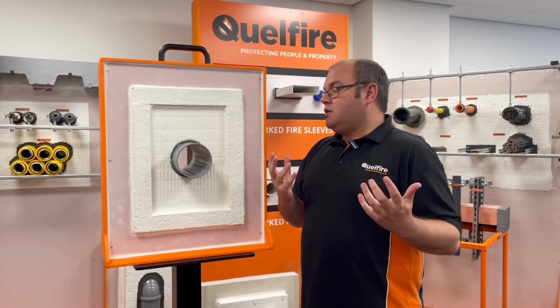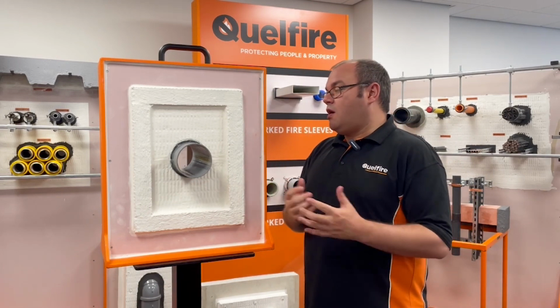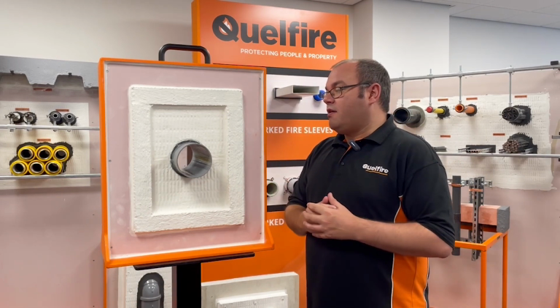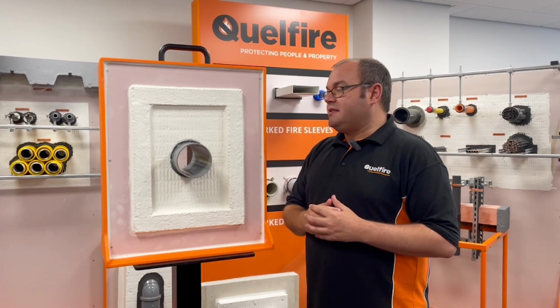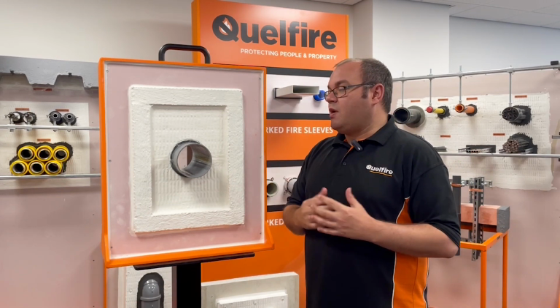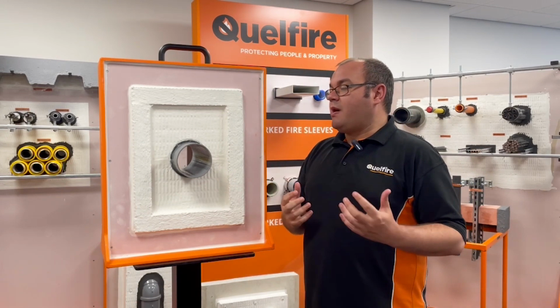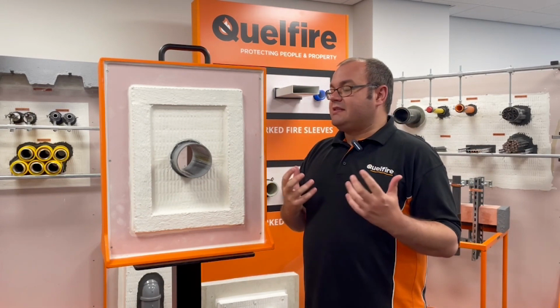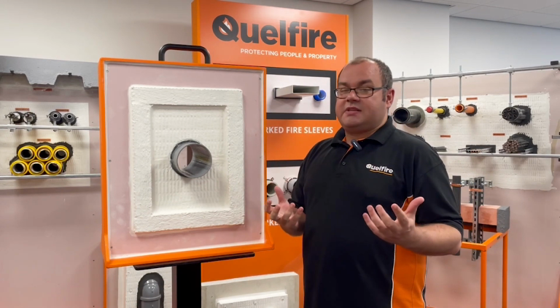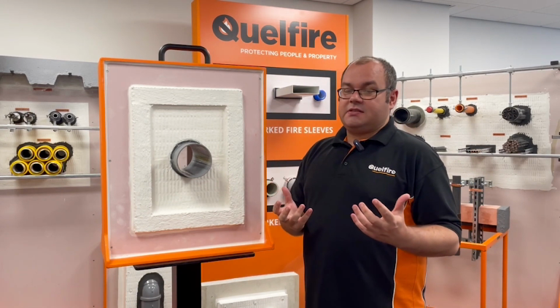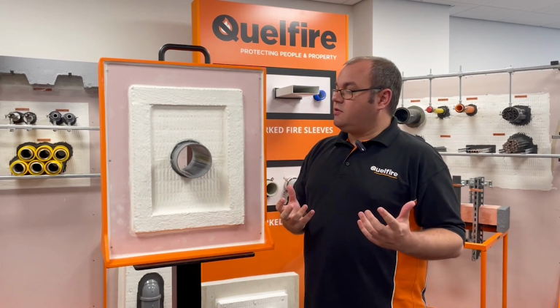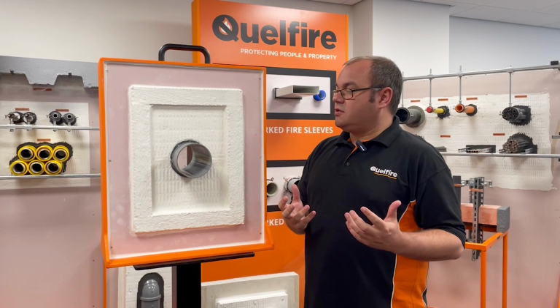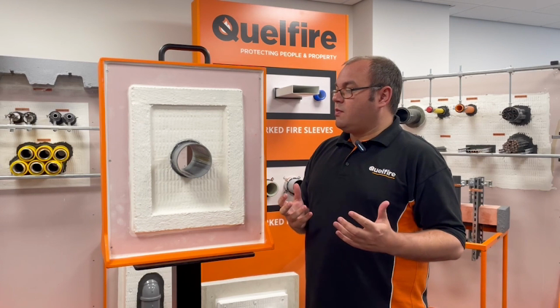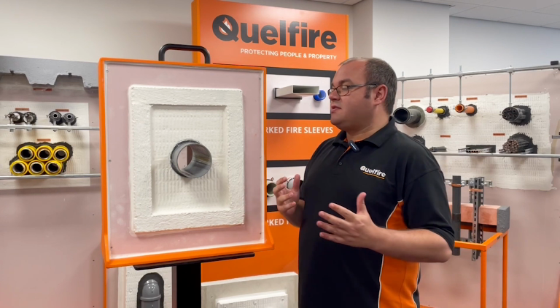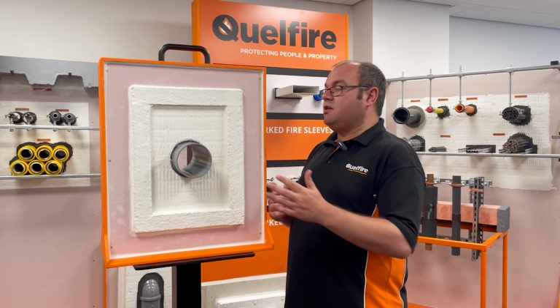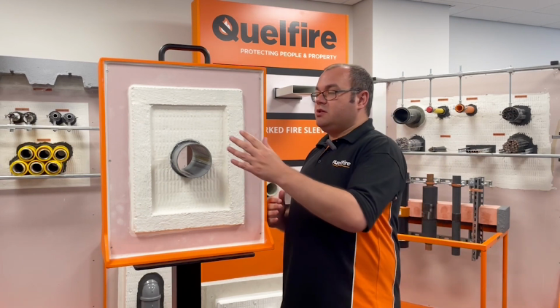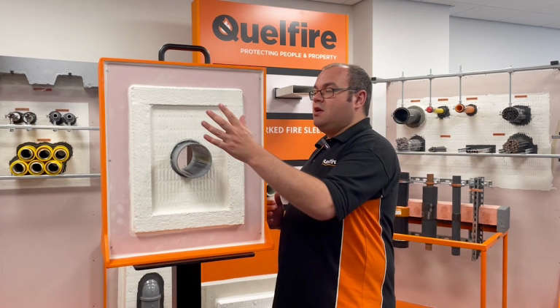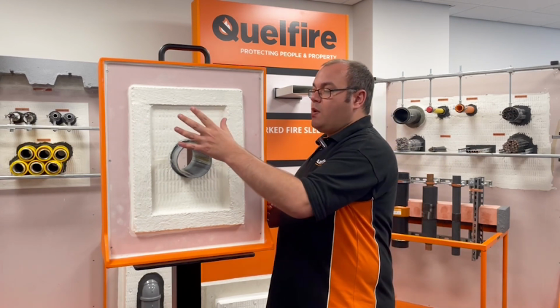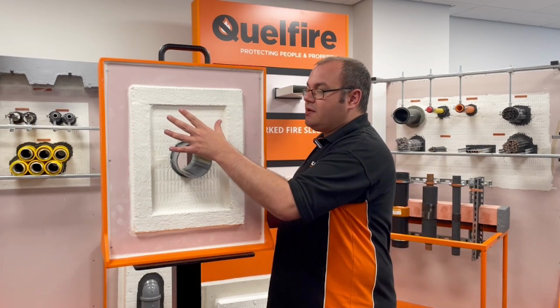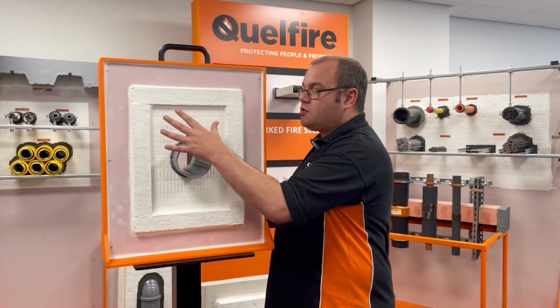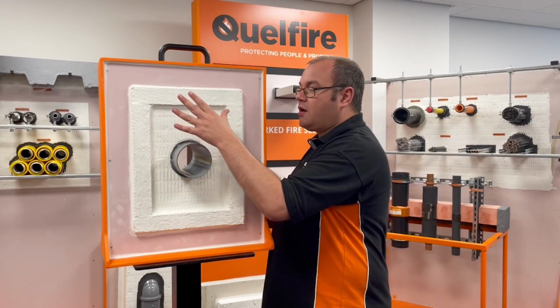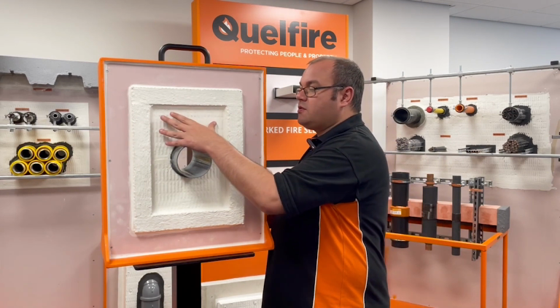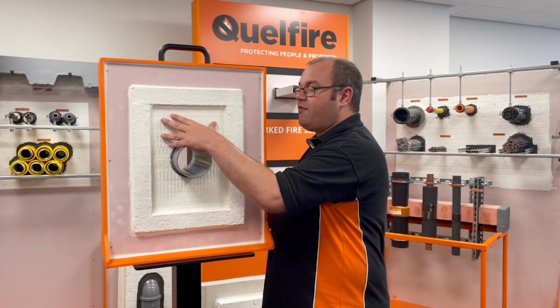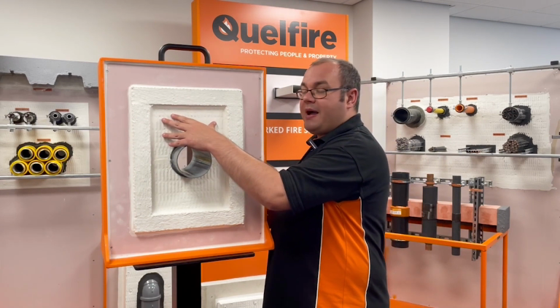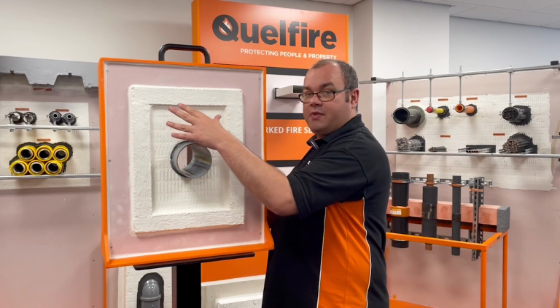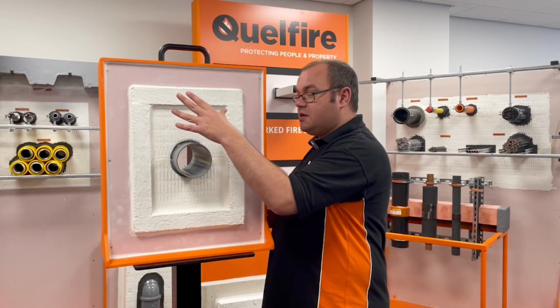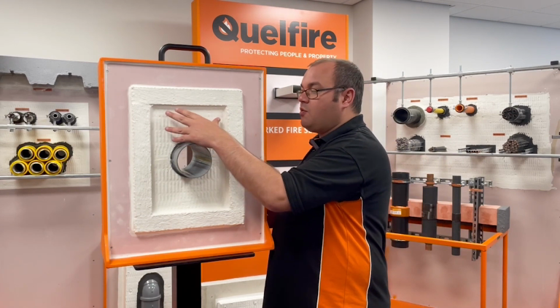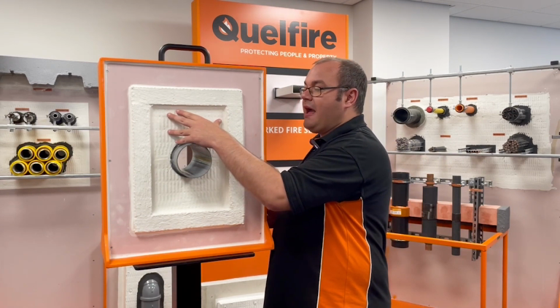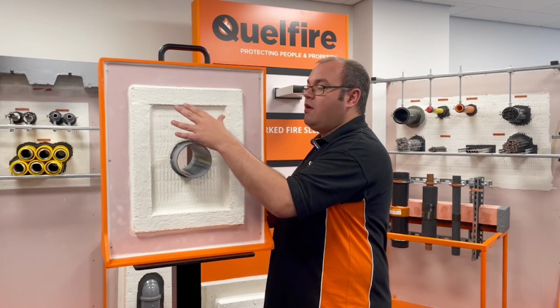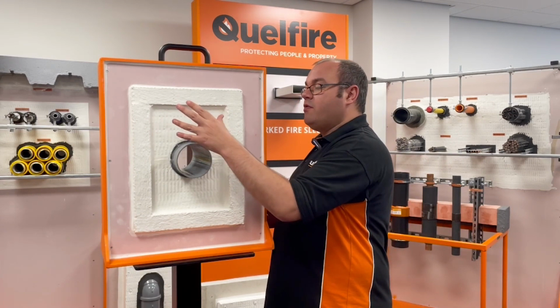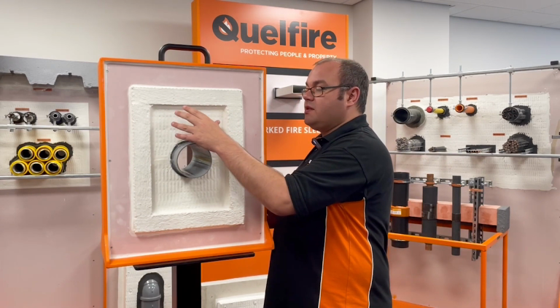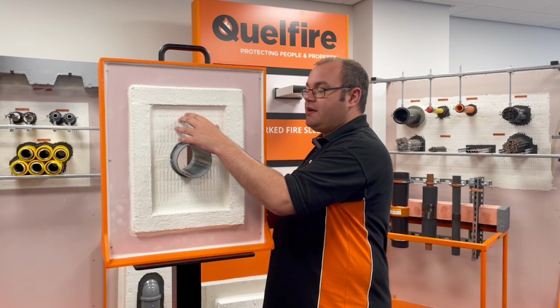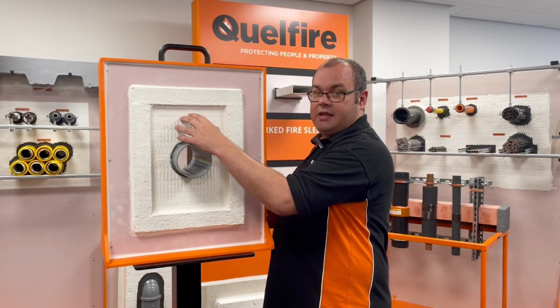So our R&D team went away and did some tested solutions. We have some solutions where you can install our Quell Stop Fire Bat, a double layer from one side only.